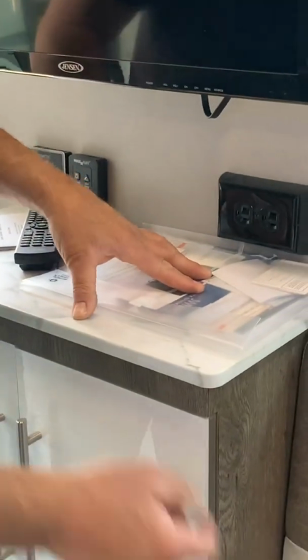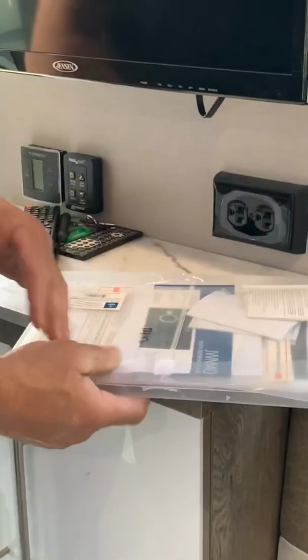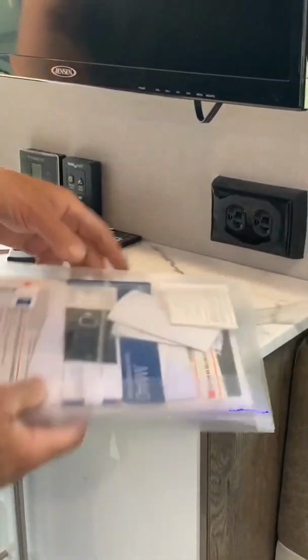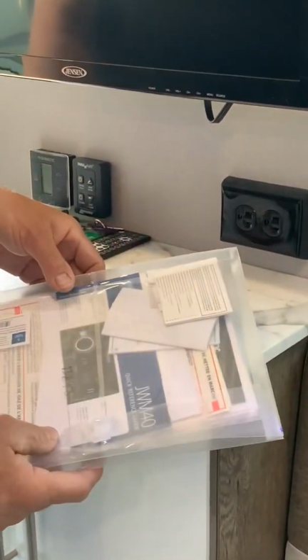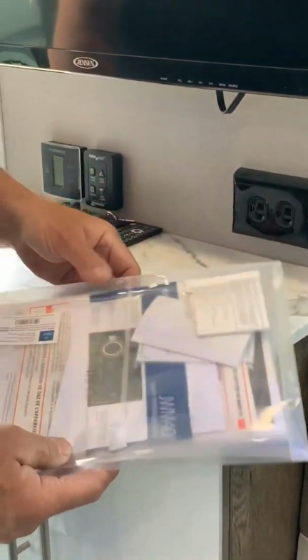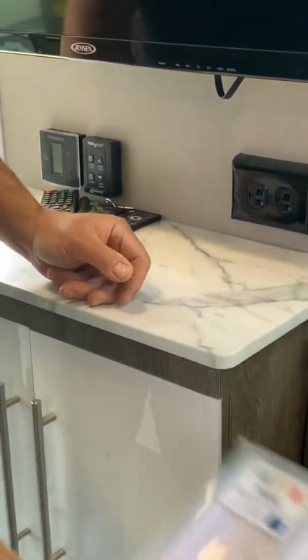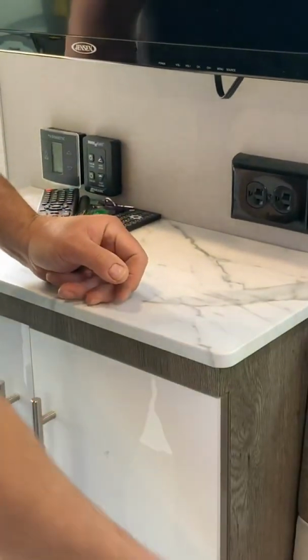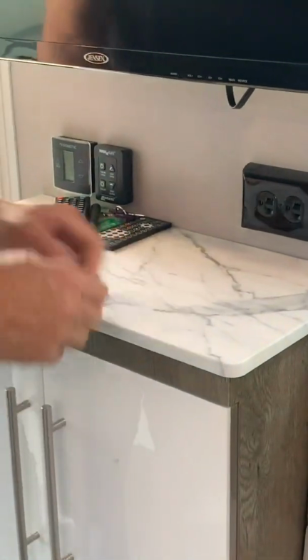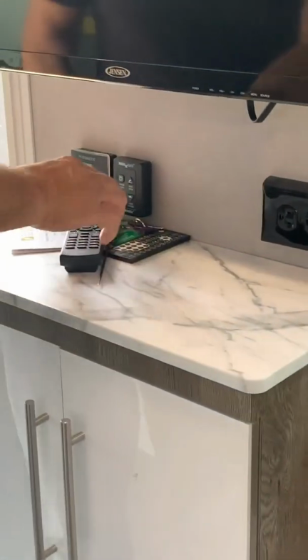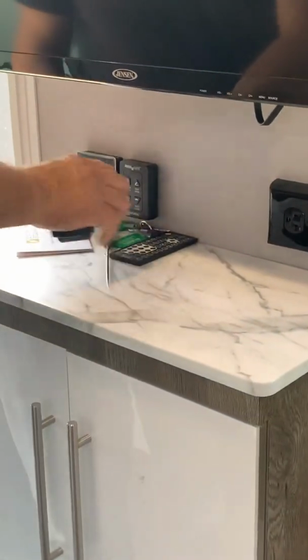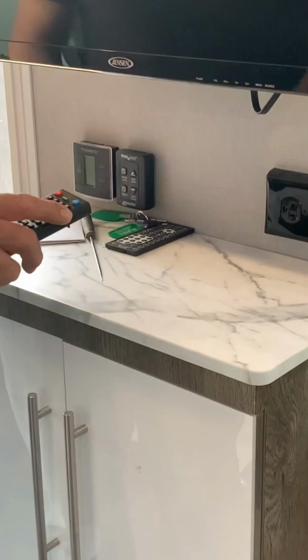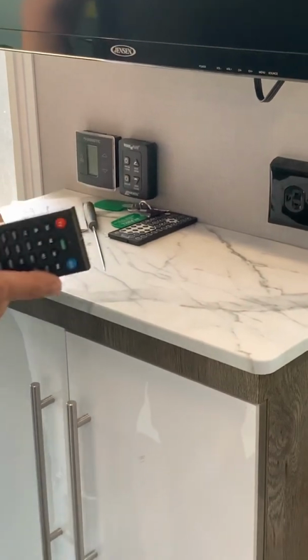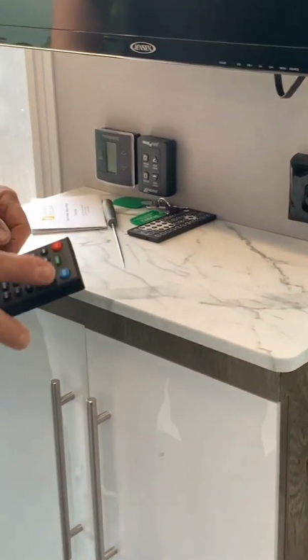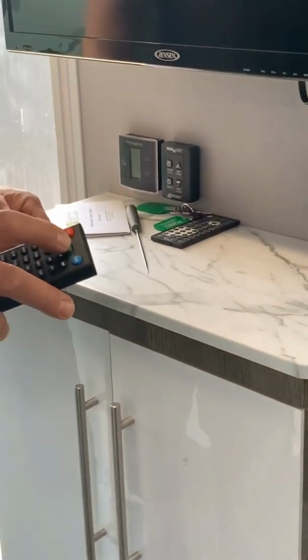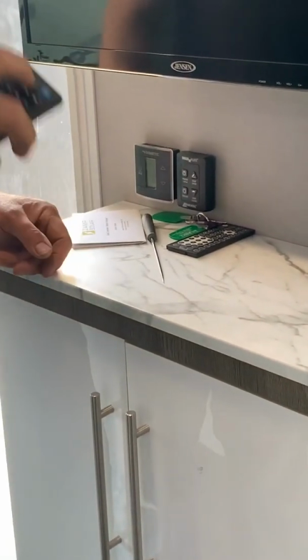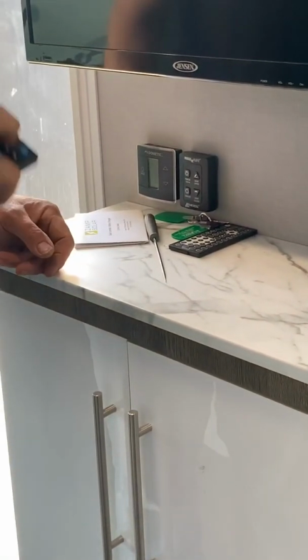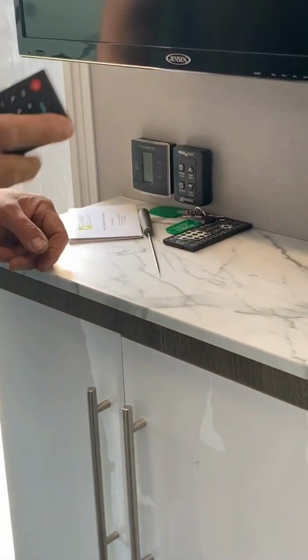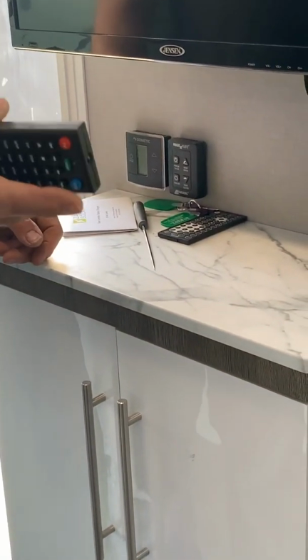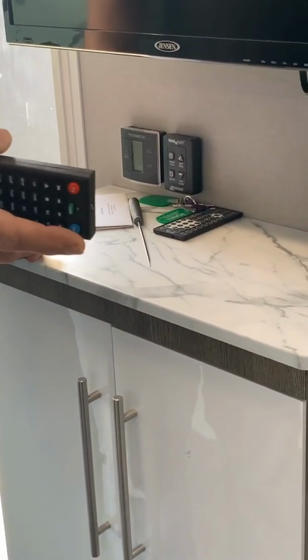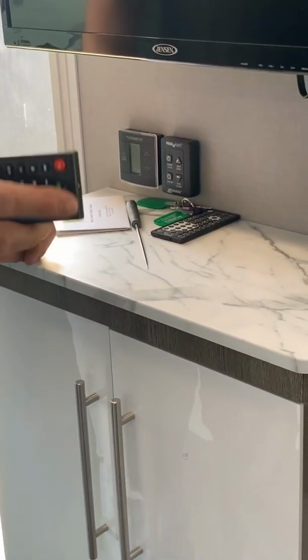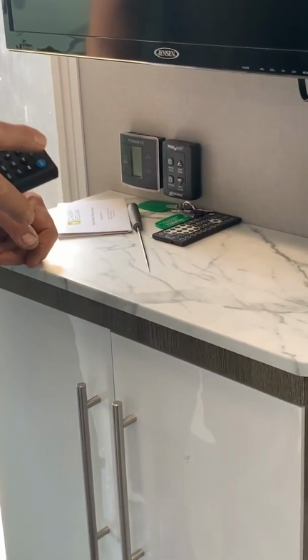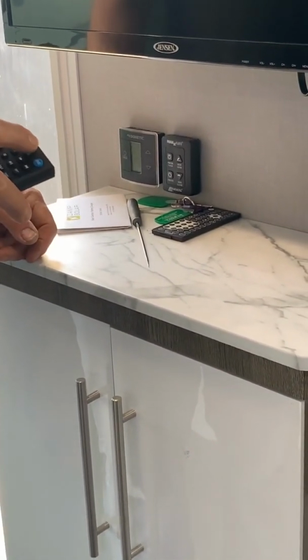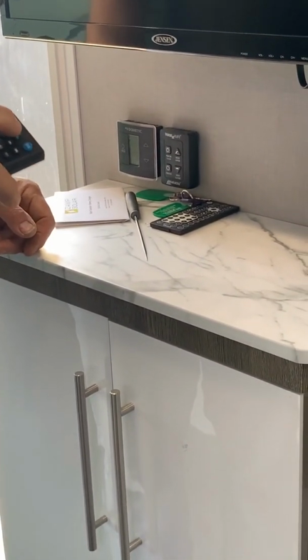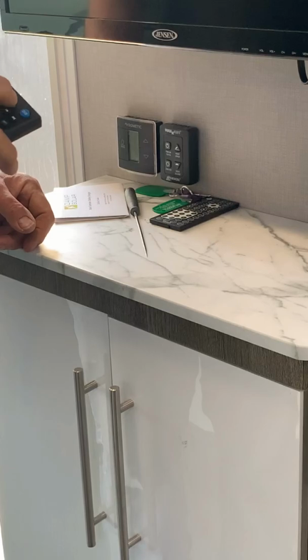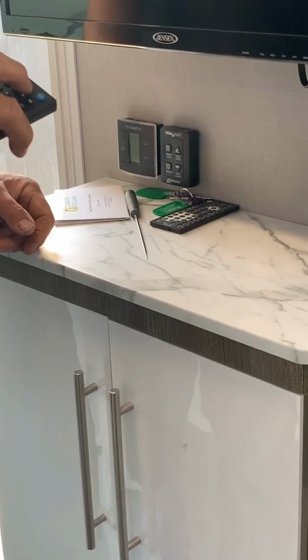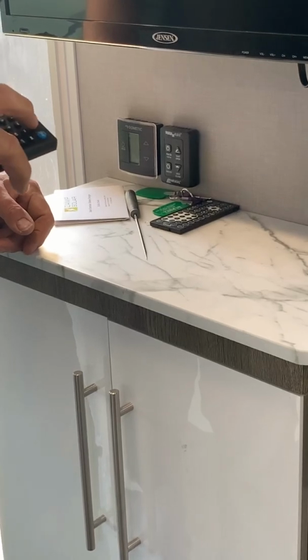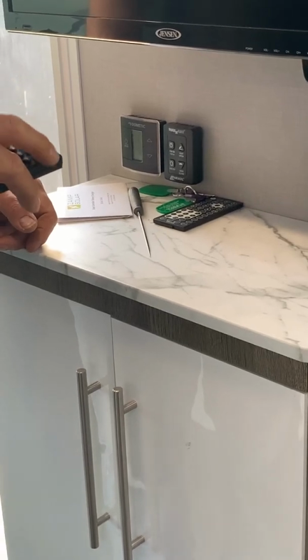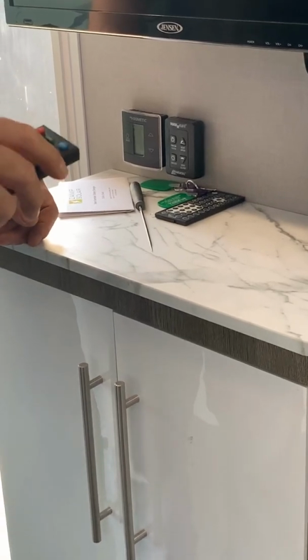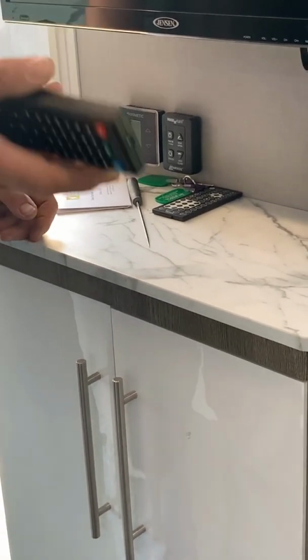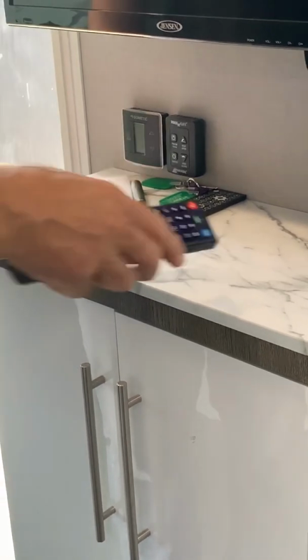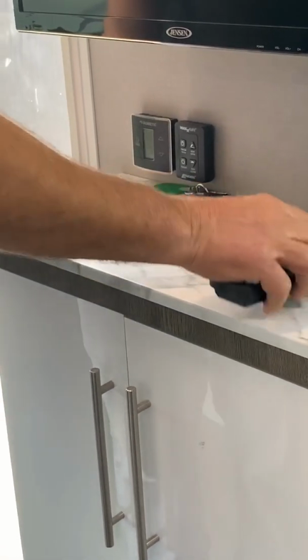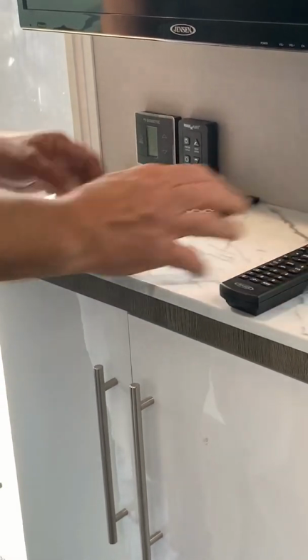The cheat sheets on the stereo and the TV are here. Here's the remote for the TV — just power on. Standard Jensen TV. I'm not plugged in, so that's why that won't kick in. And then this is the power for the stereo system.